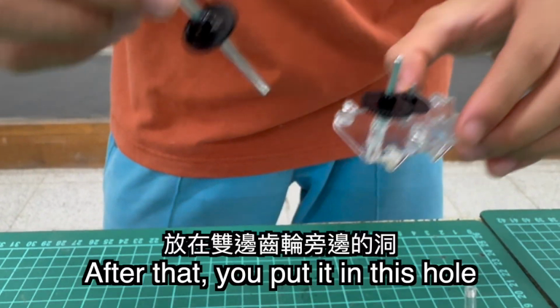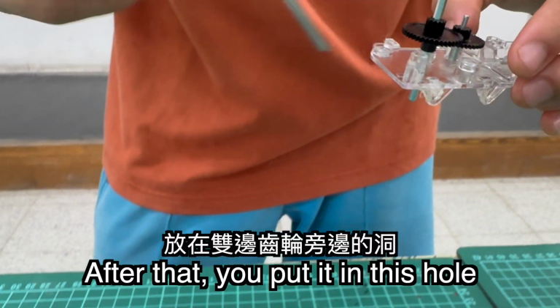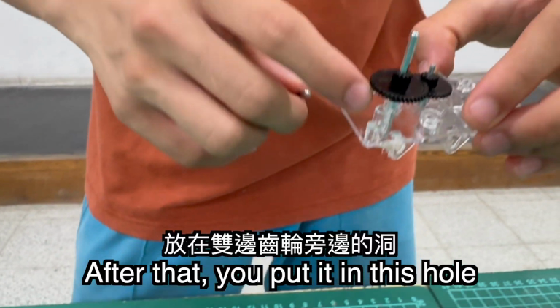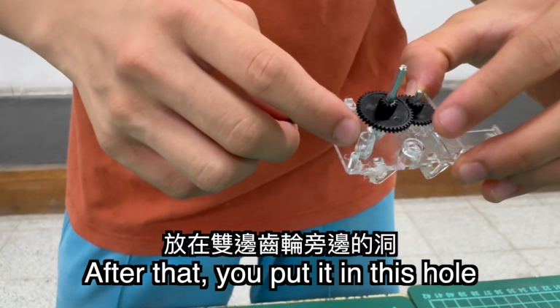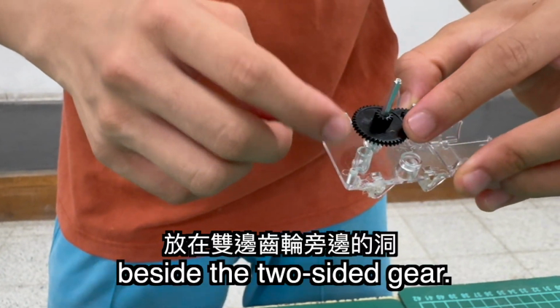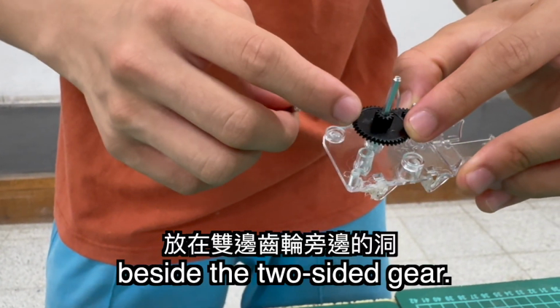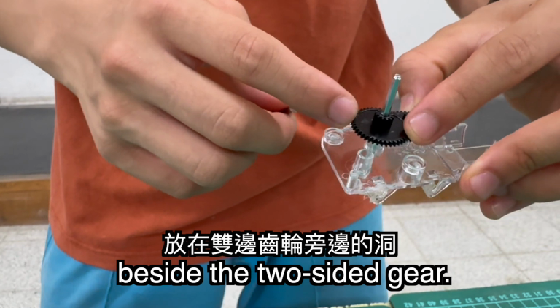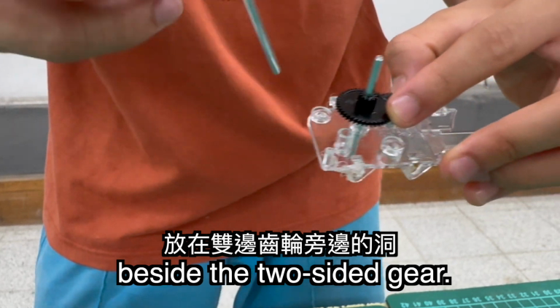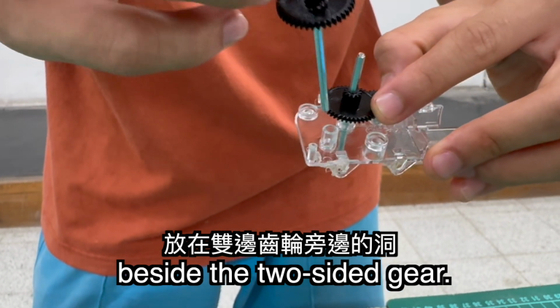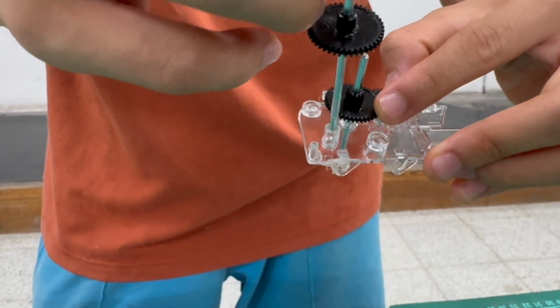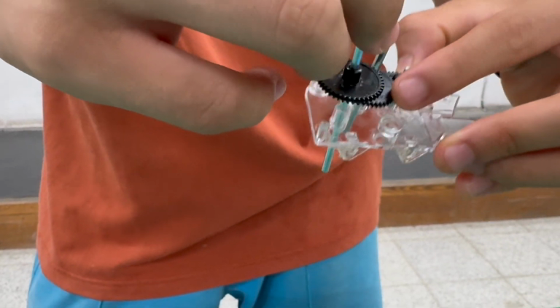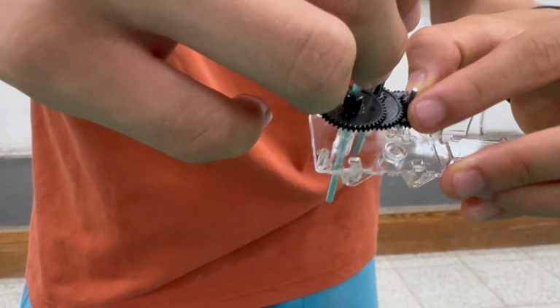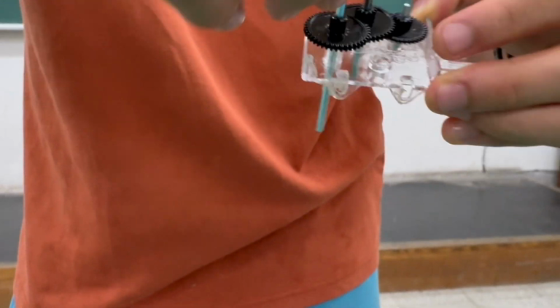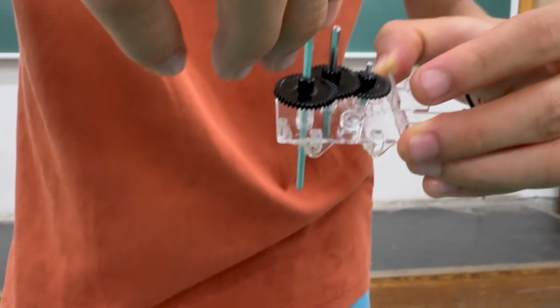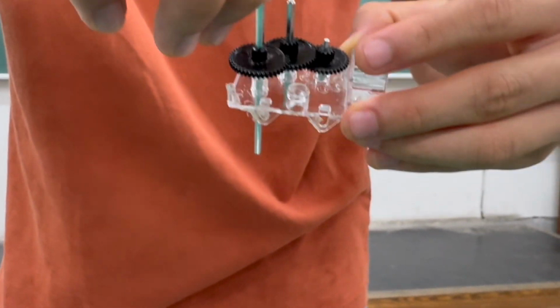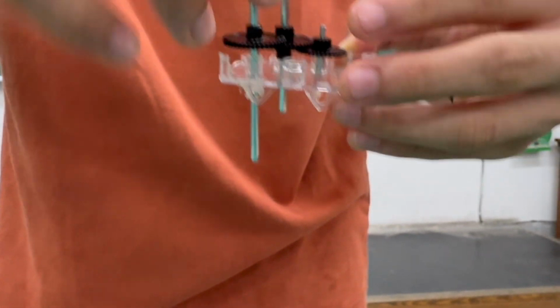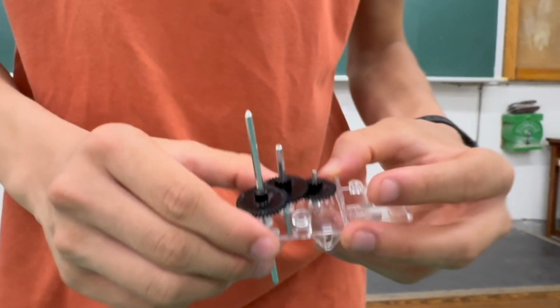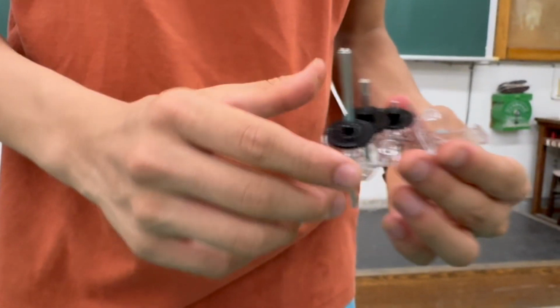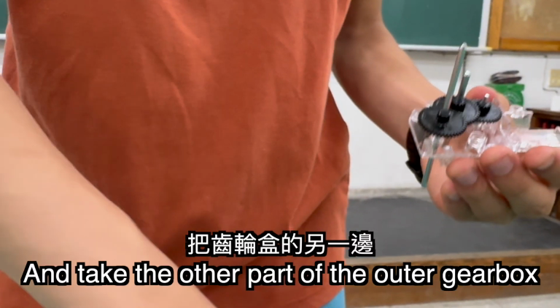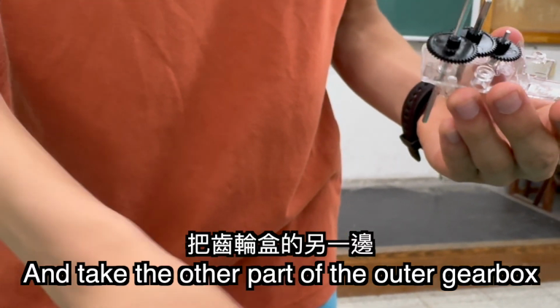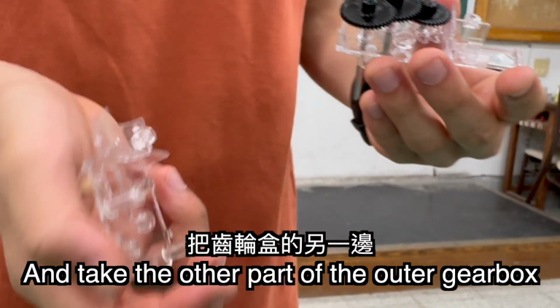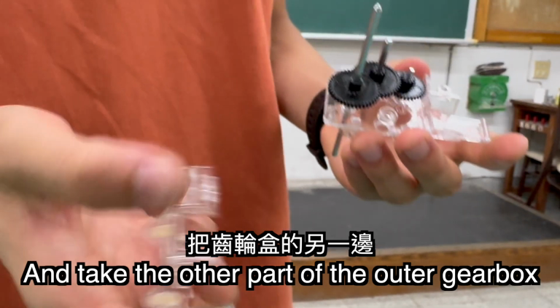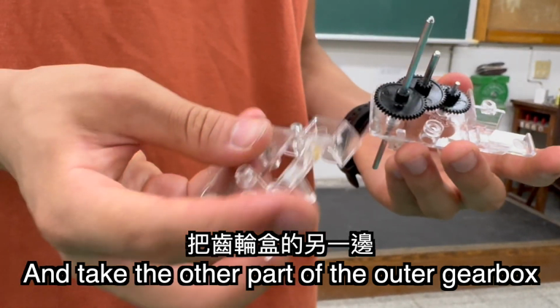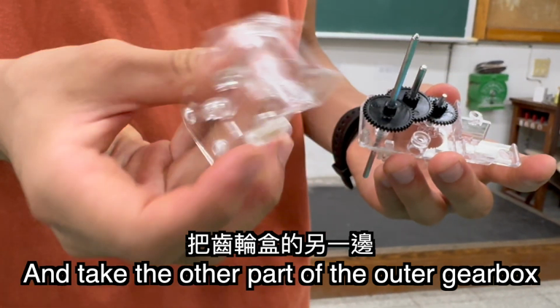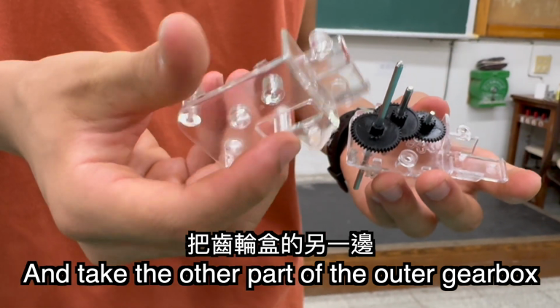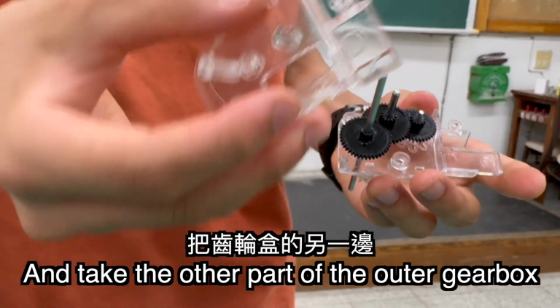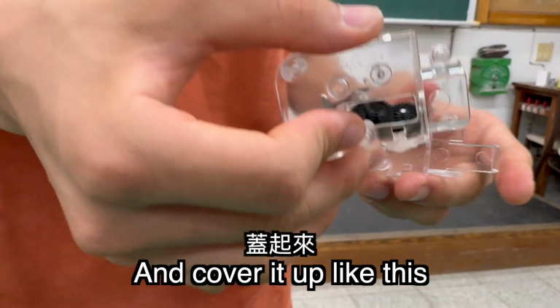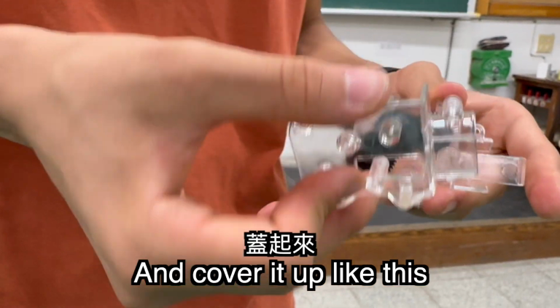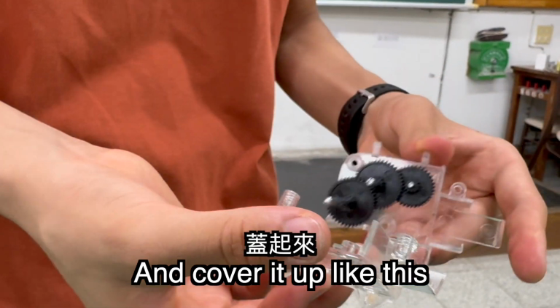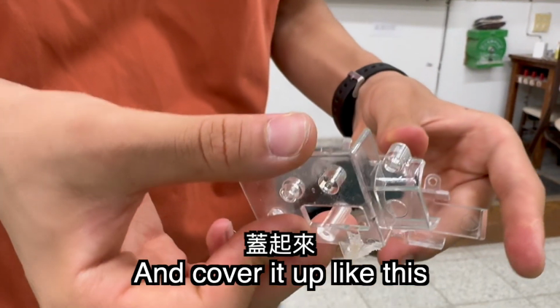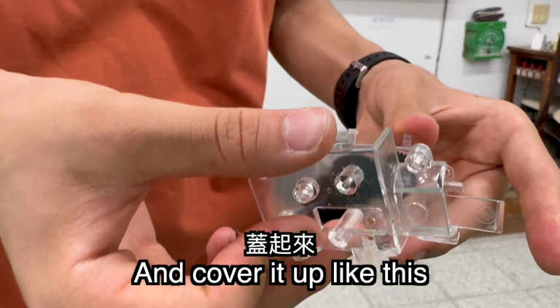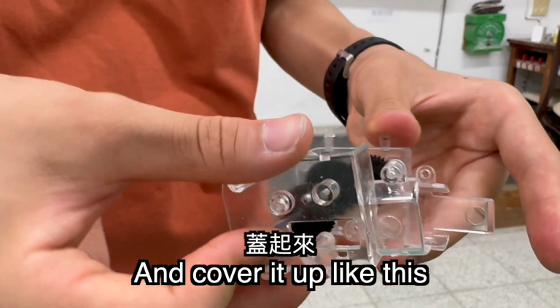After that, you put it in this hole beside the two-sided gear, and you take the other part of the outer gear and cover it up like this.